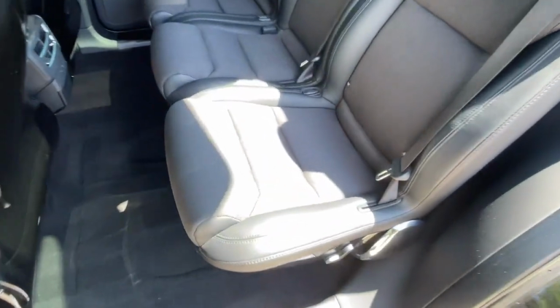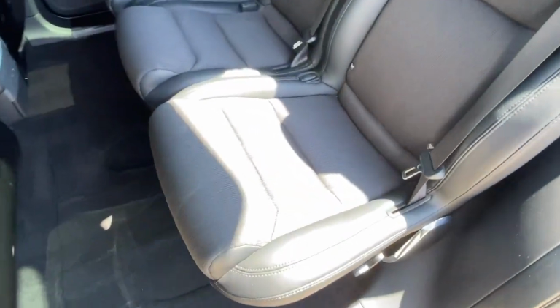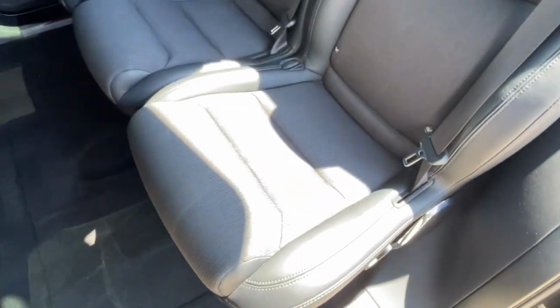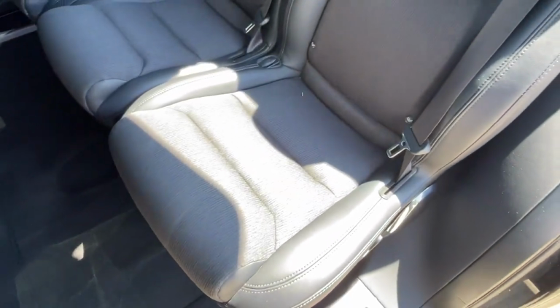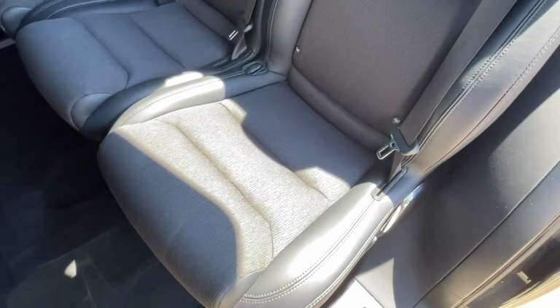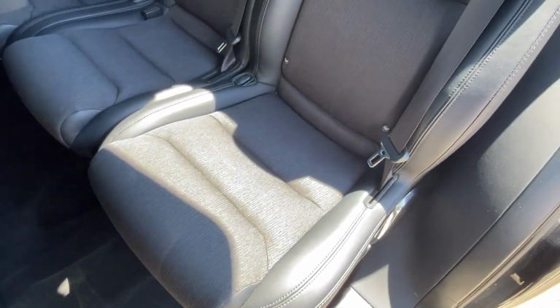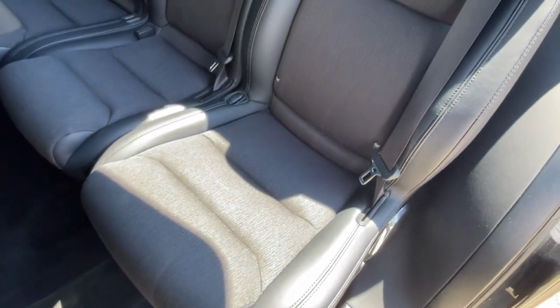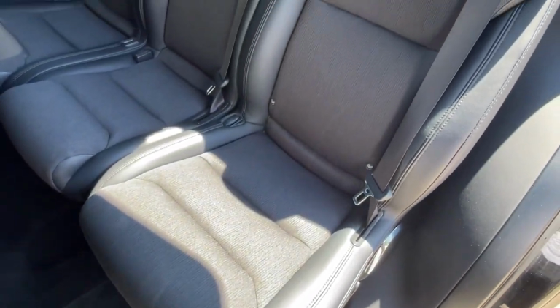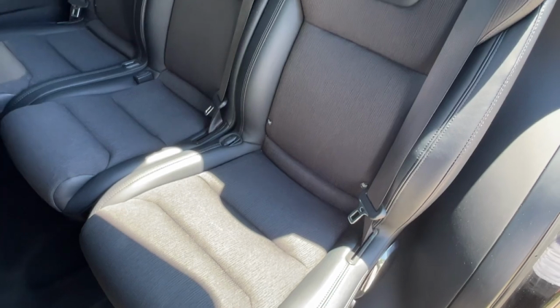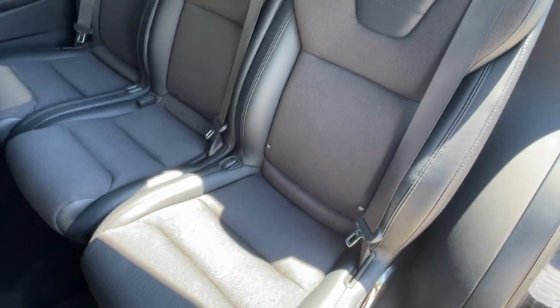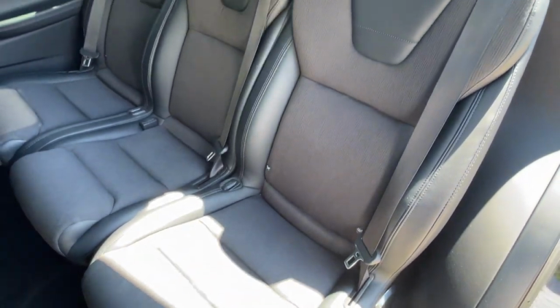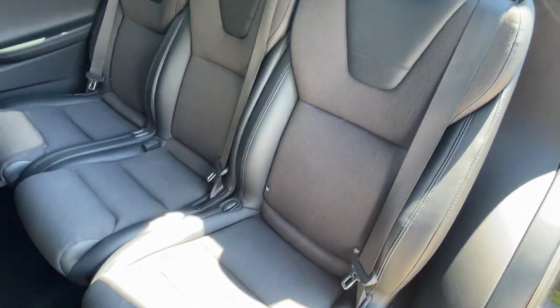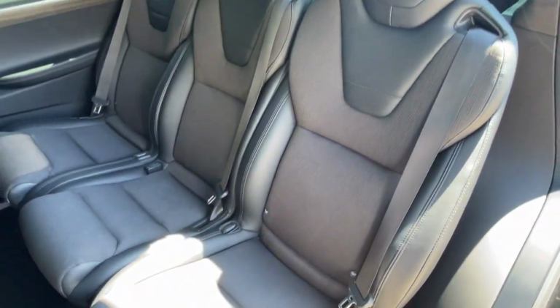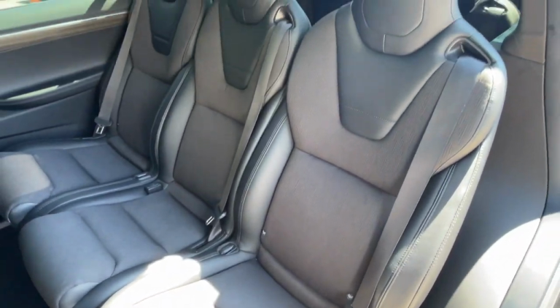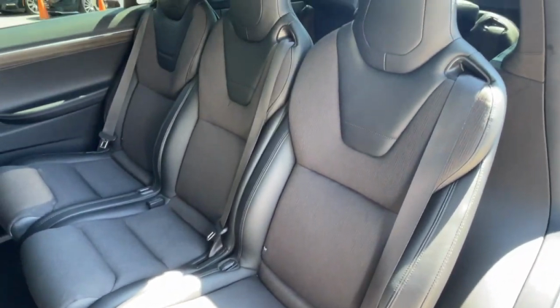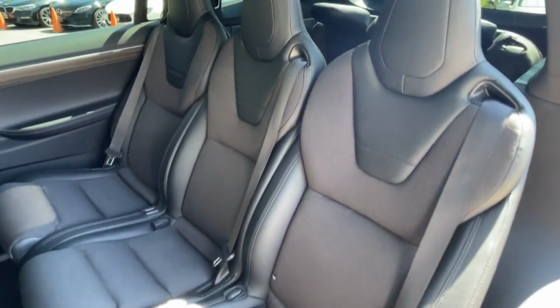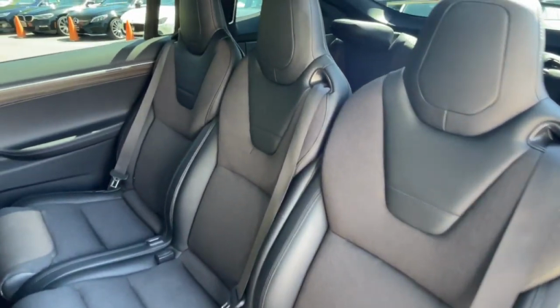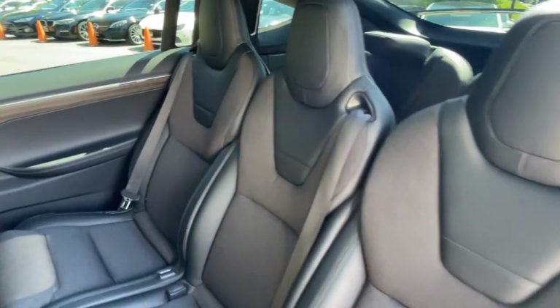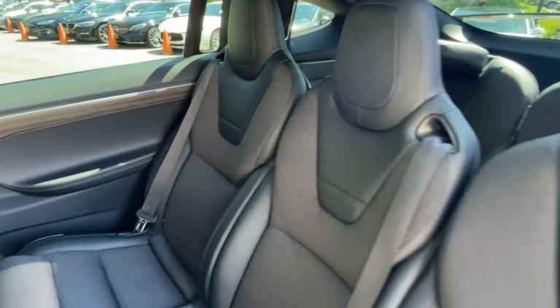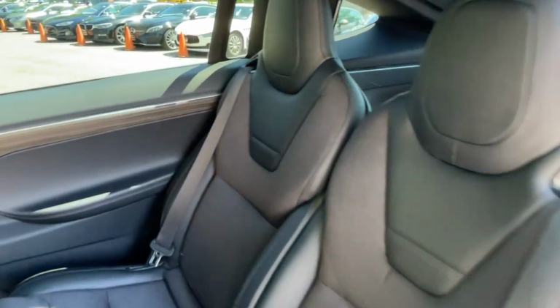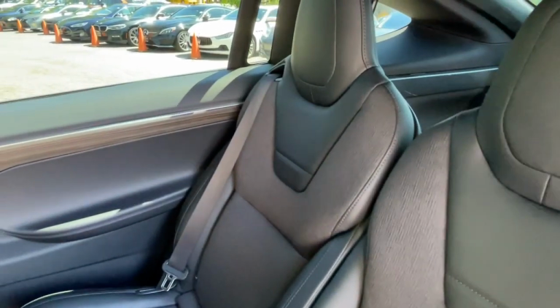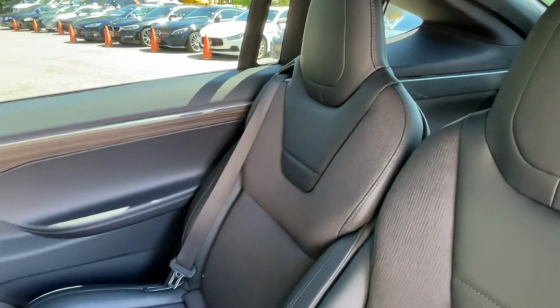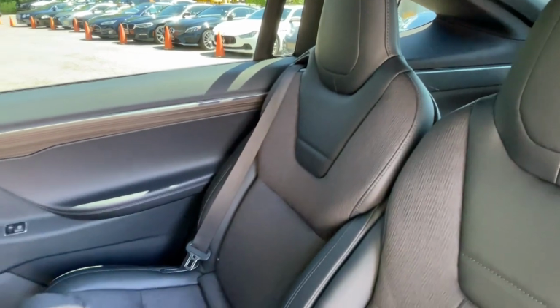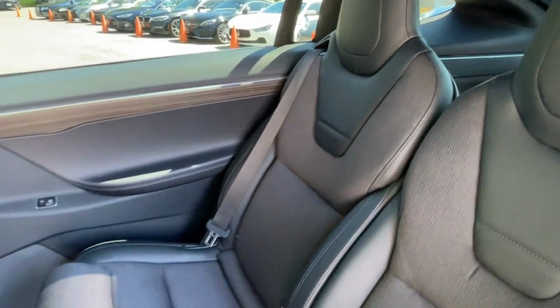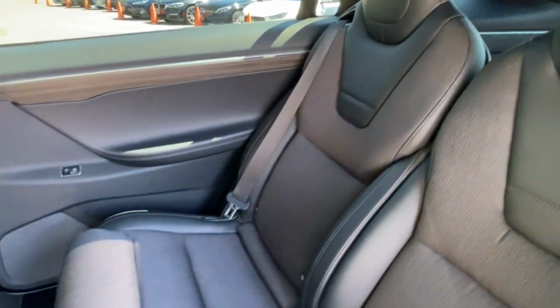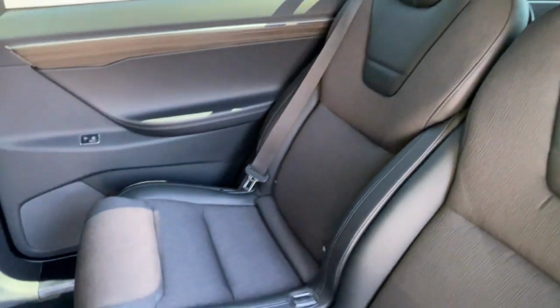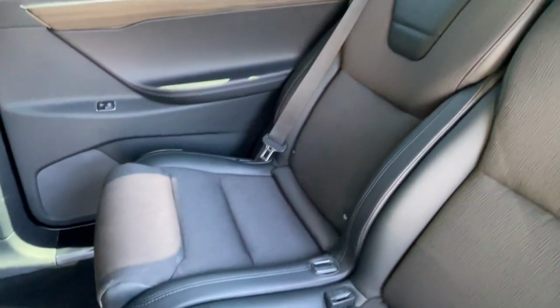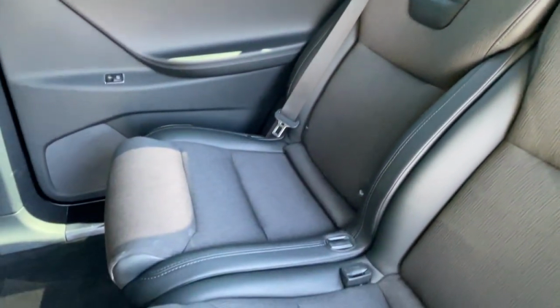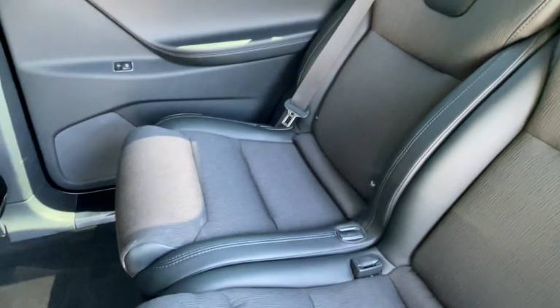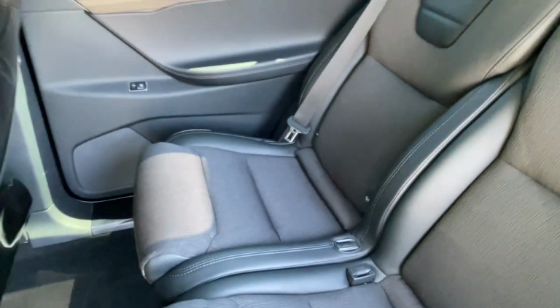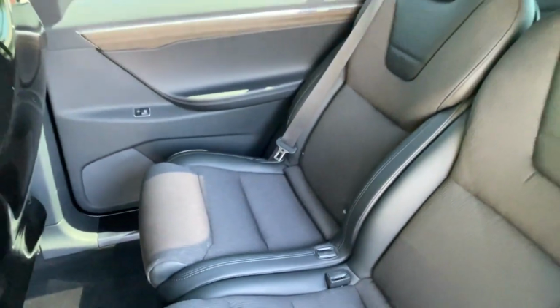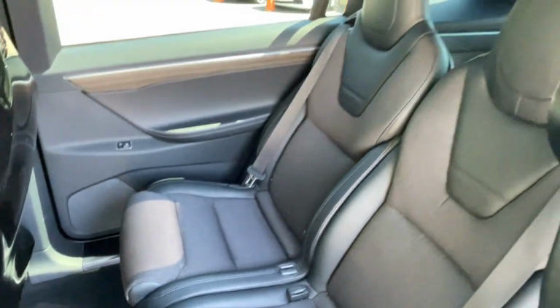Bluetooth audio streaming, power trunk, falcon wing rear doors, matte Obeche wood decor interior trim, and 20-inch alloy wheels. Original MSRP $107,450.